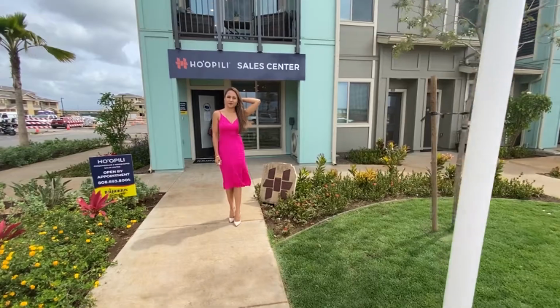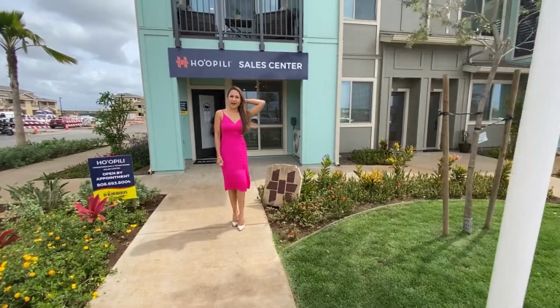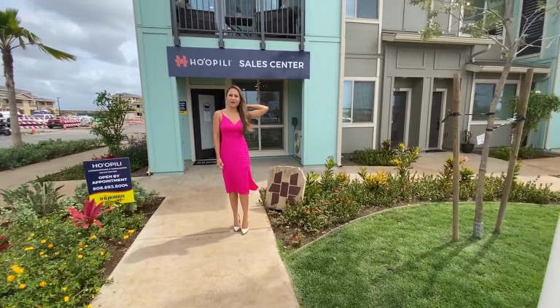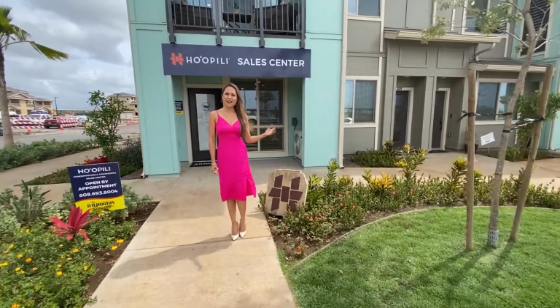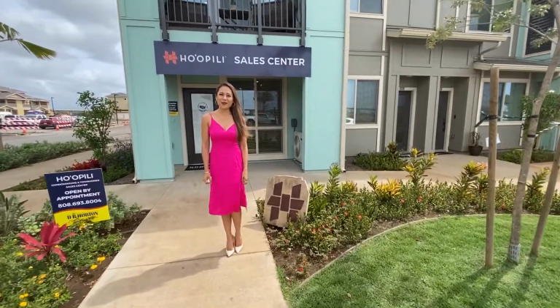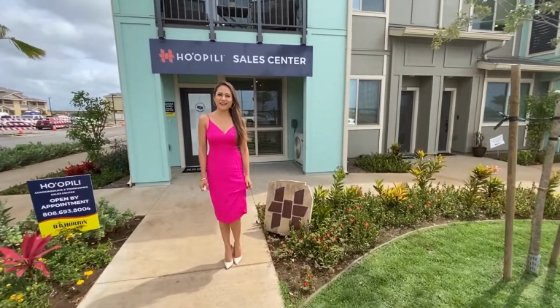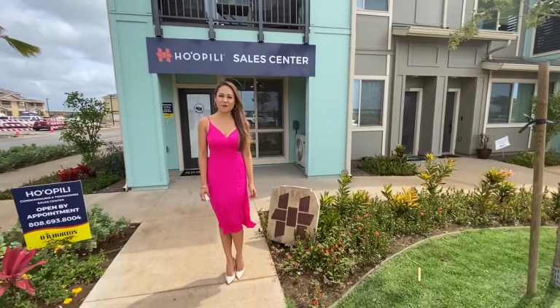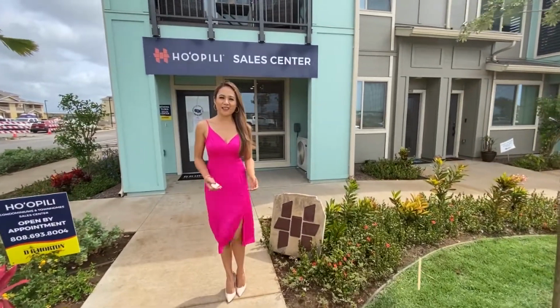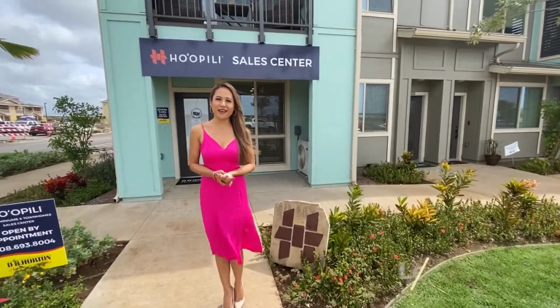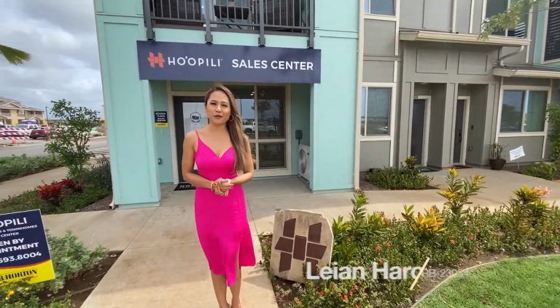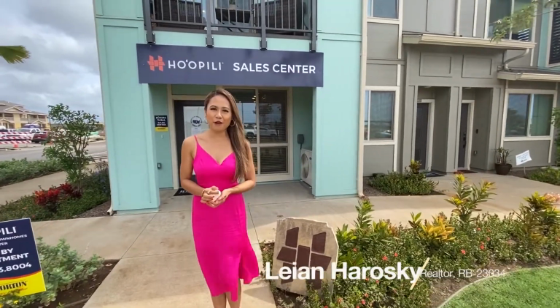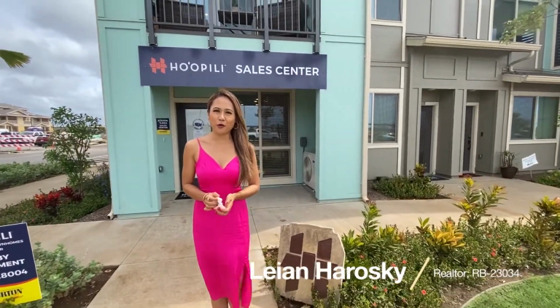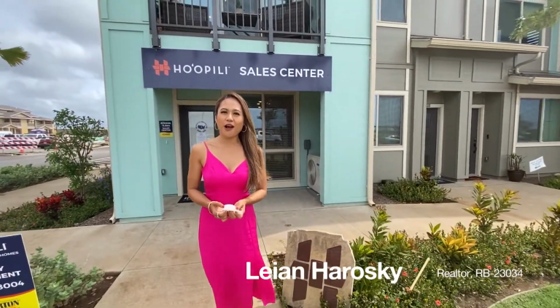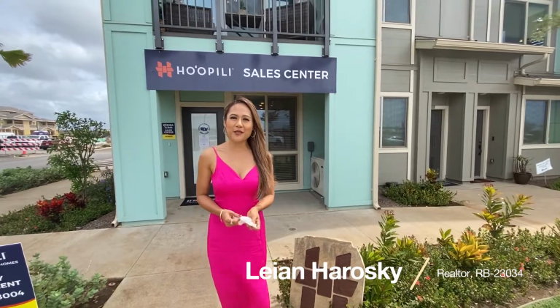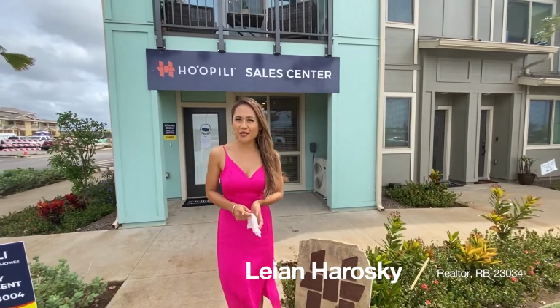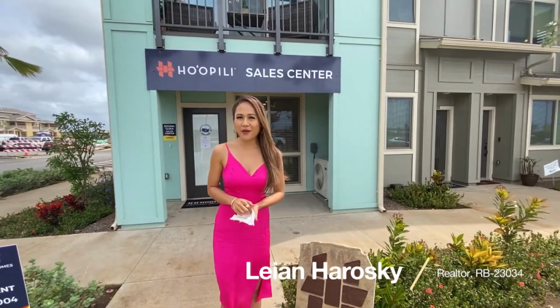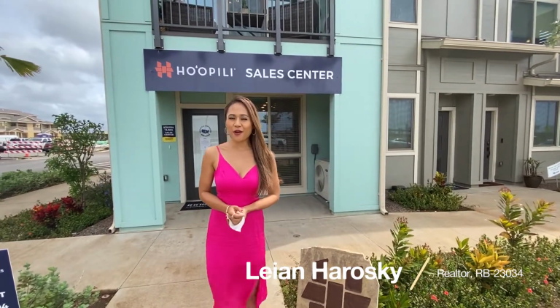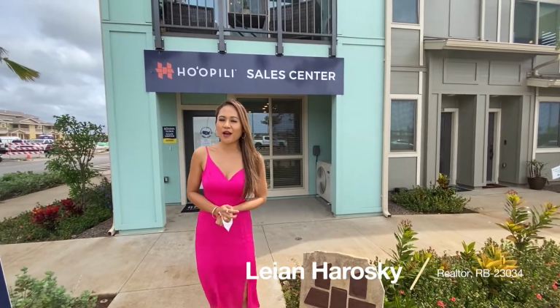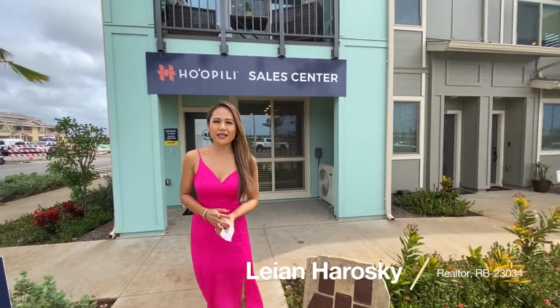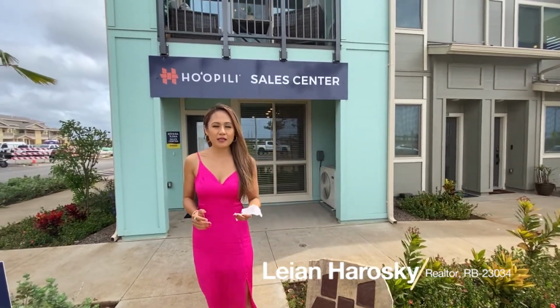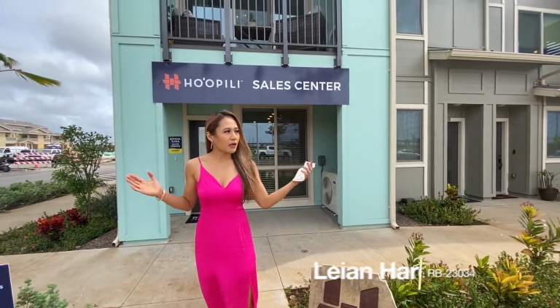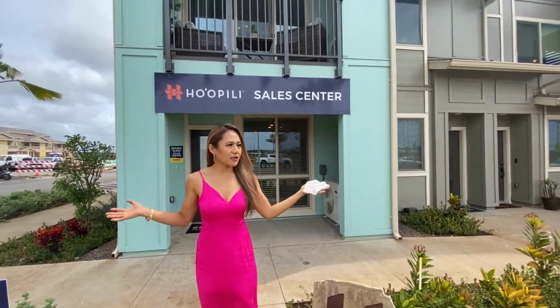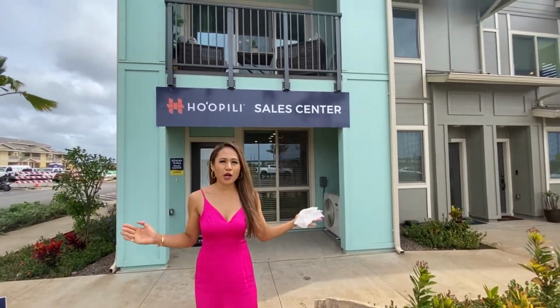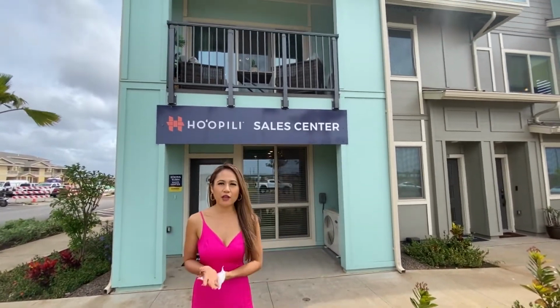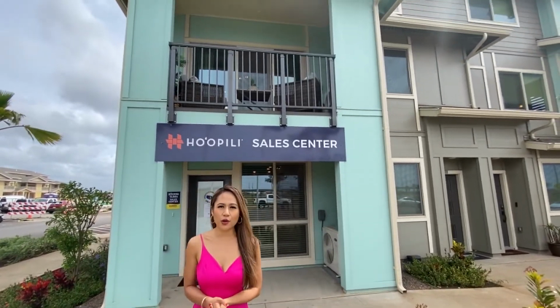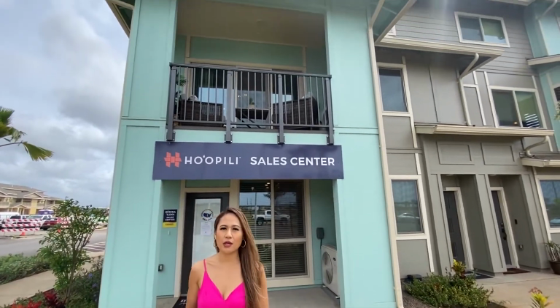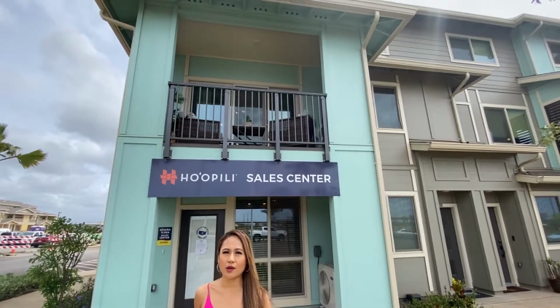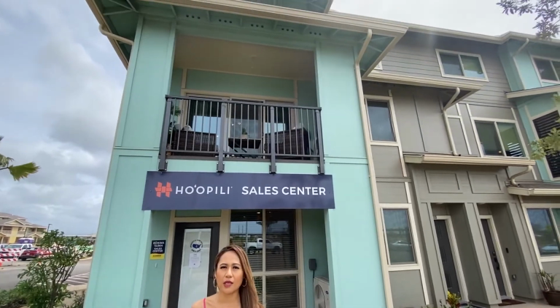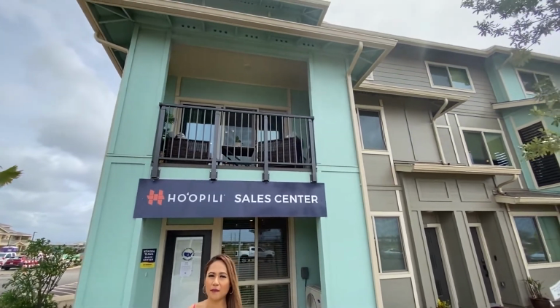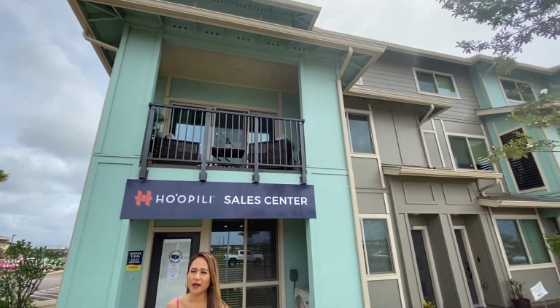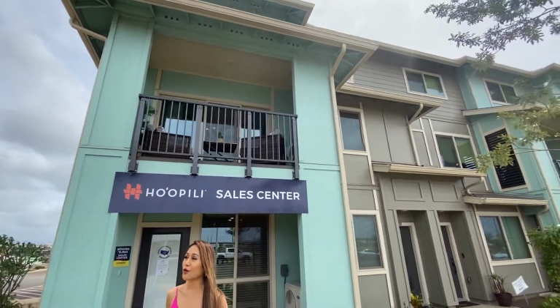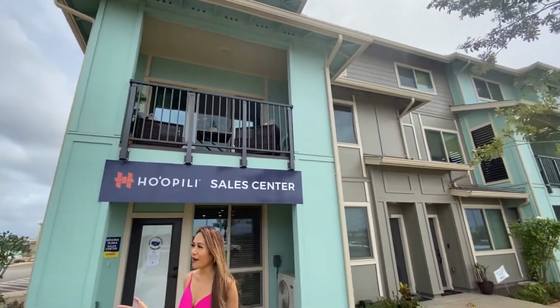Hi everyone, Leon Harosky here. I'm conducting the tour video for Mr. Nino Sarmiento. This is the project of the airport. It's called the Lima Piquita.